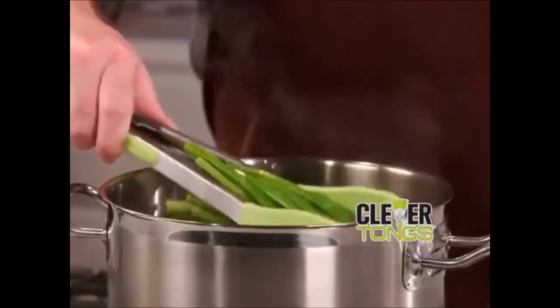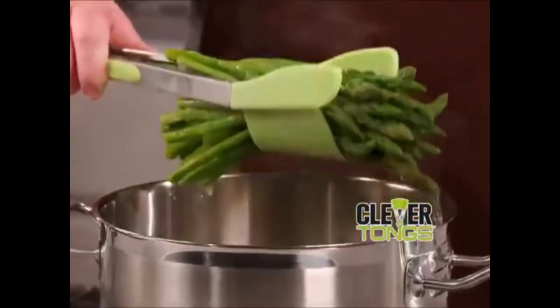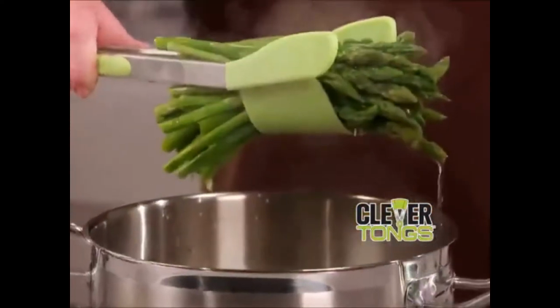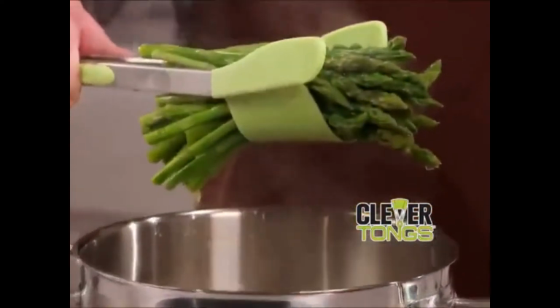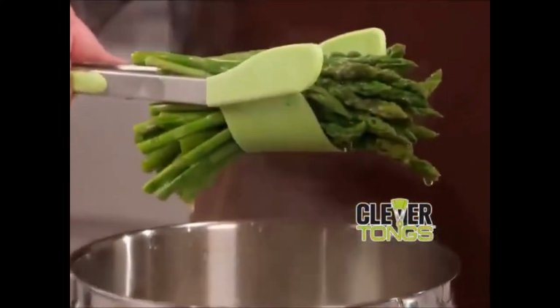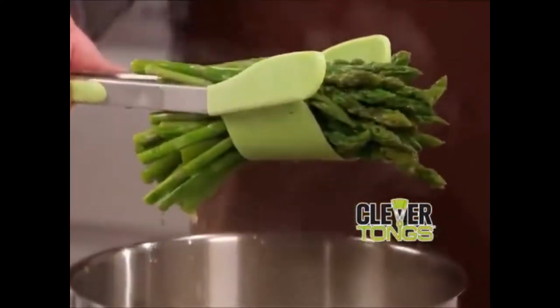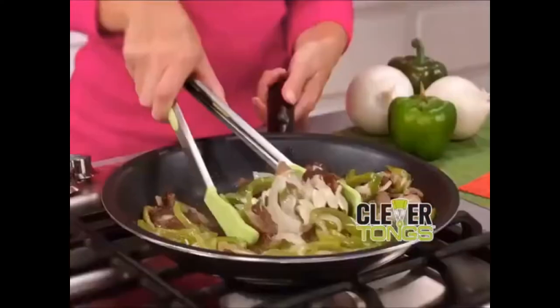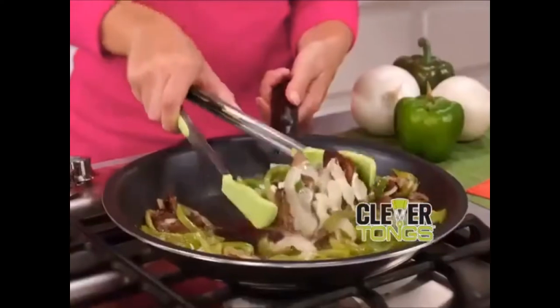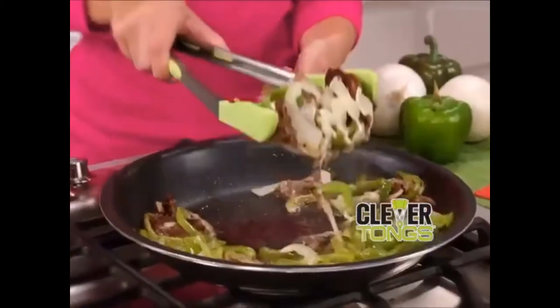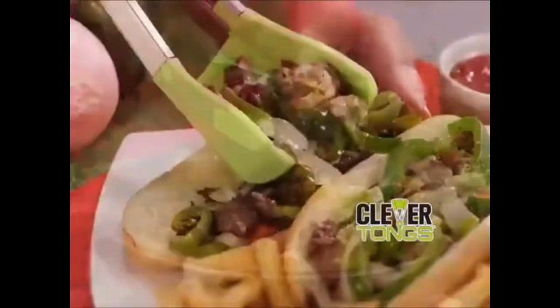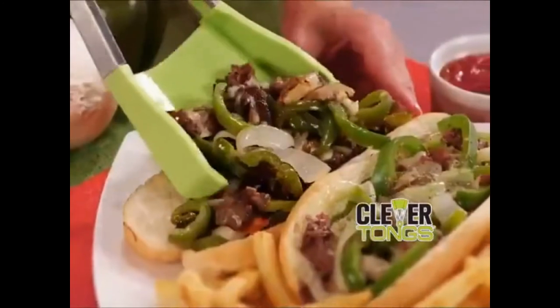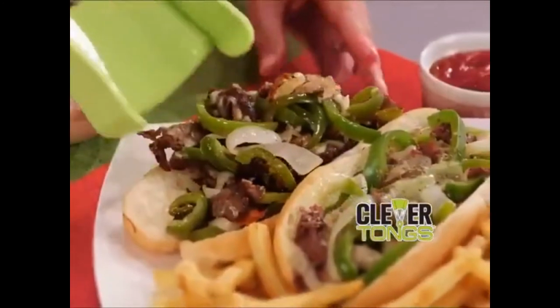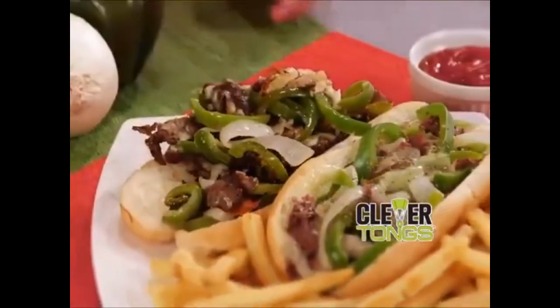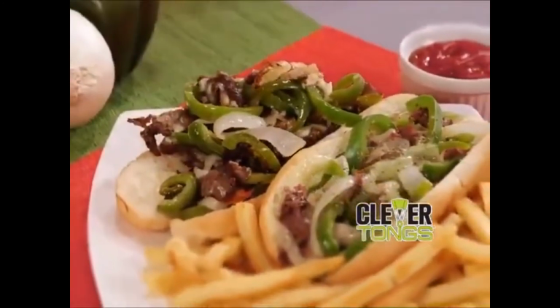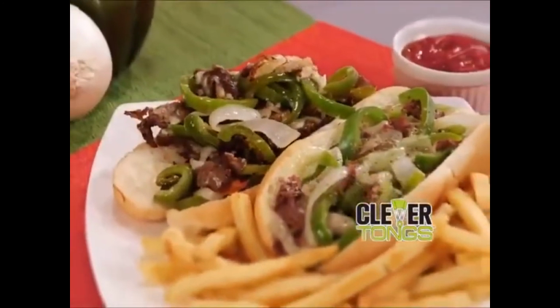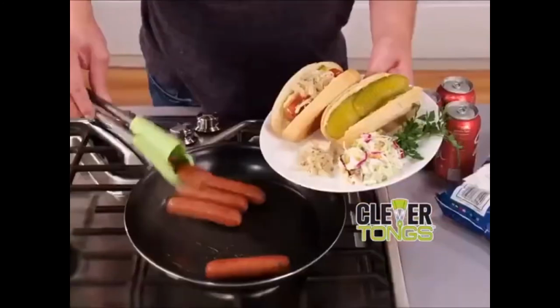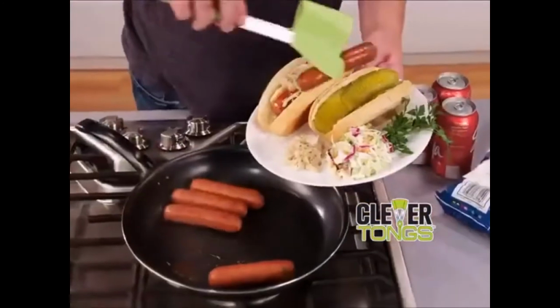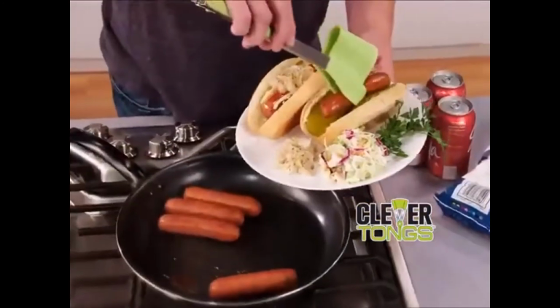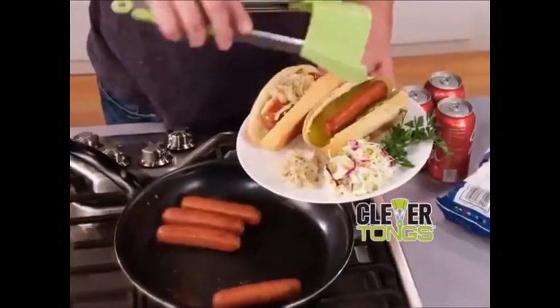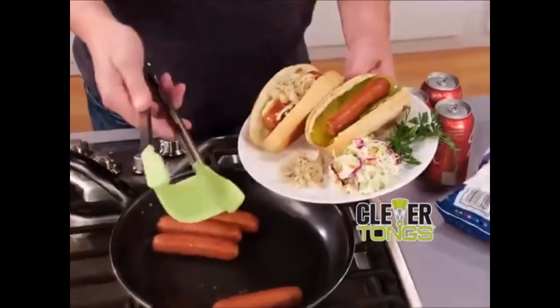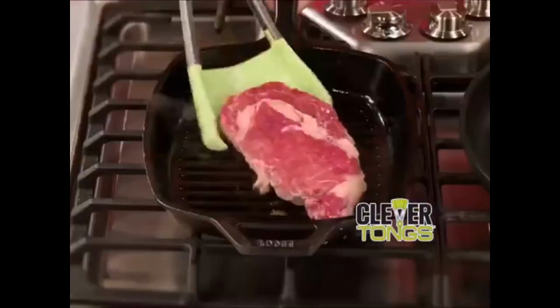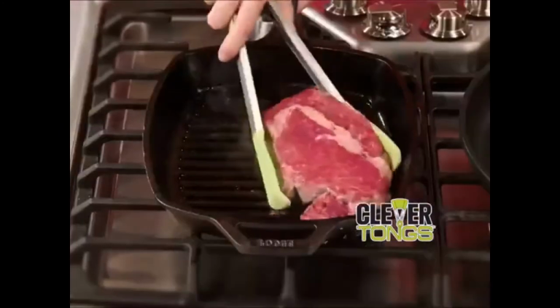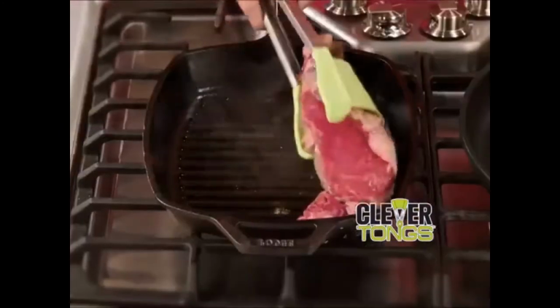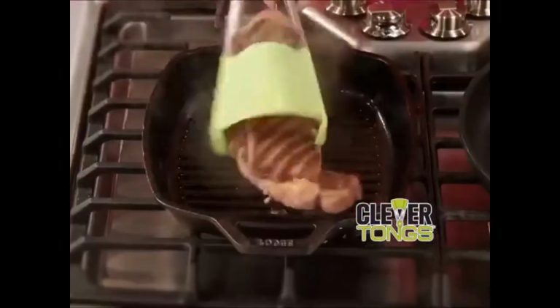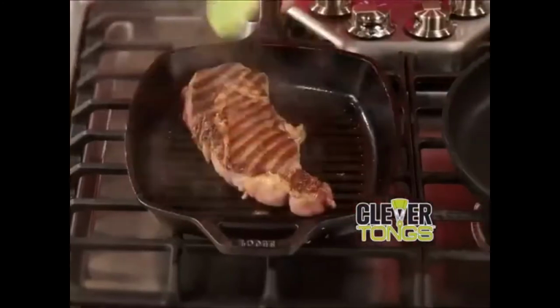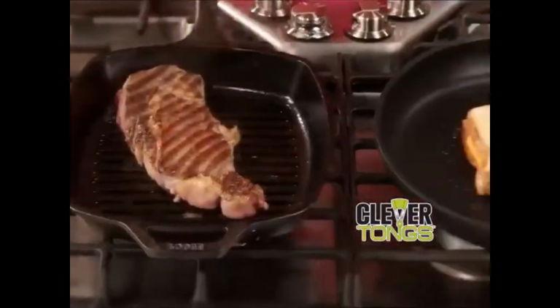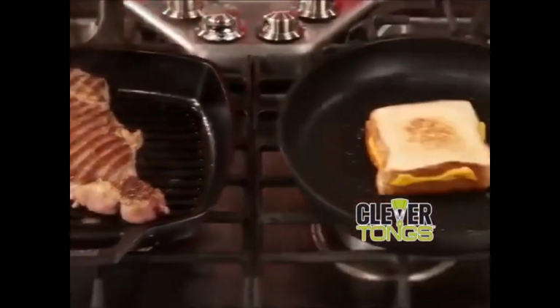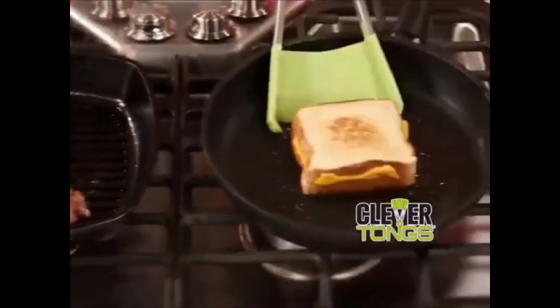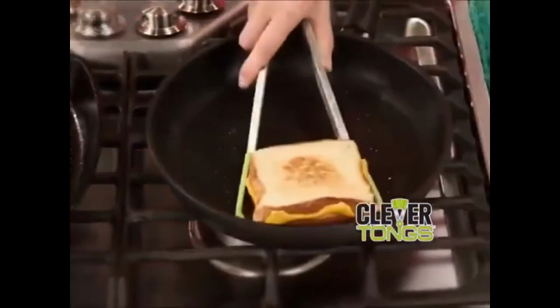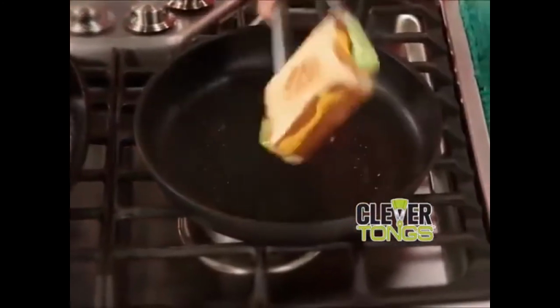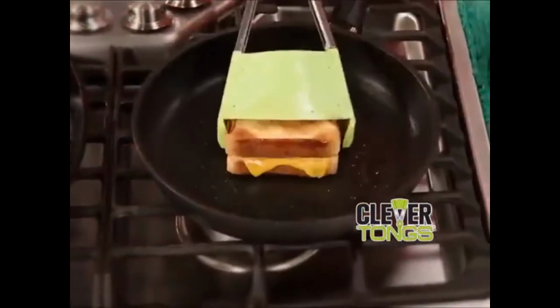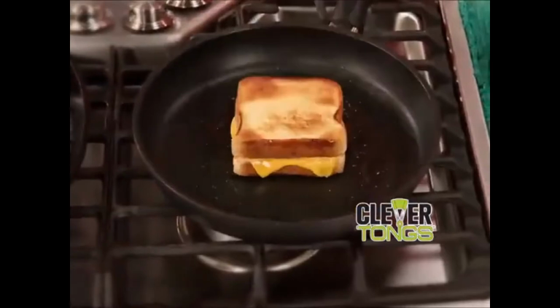Grab and lift a whole bundle of asparagus spears right from the pot, or scoop, lift, and serve an amazing Philly cheesesteak in seconds. Clevver Tongs is the handy two-in-one helper you need to grip and flip that king-sized rib-eye with ease, and then flip and serve a mouth-watering grilled cheese.